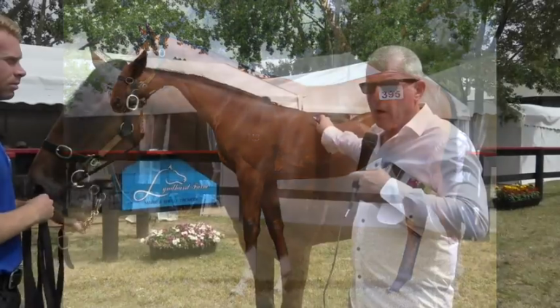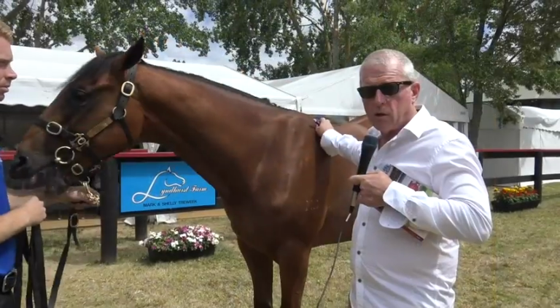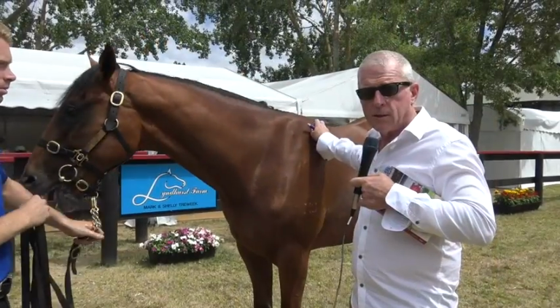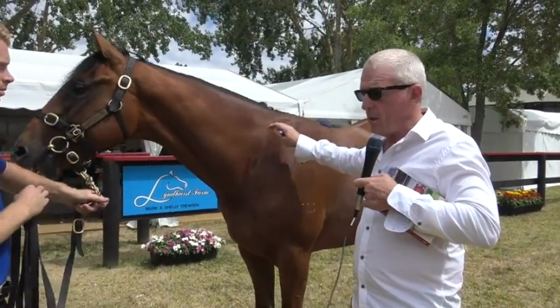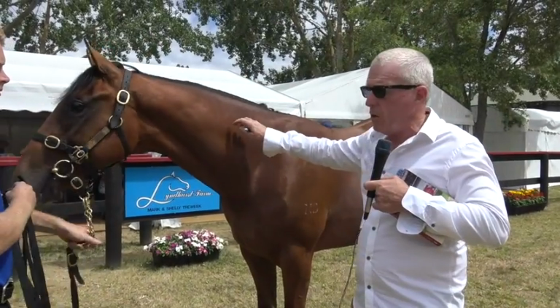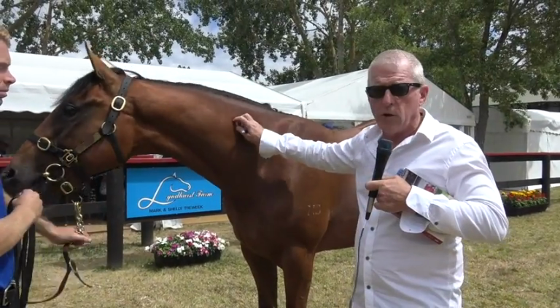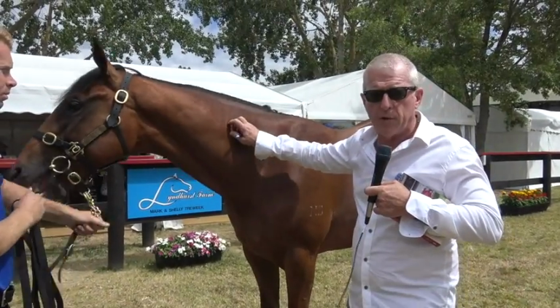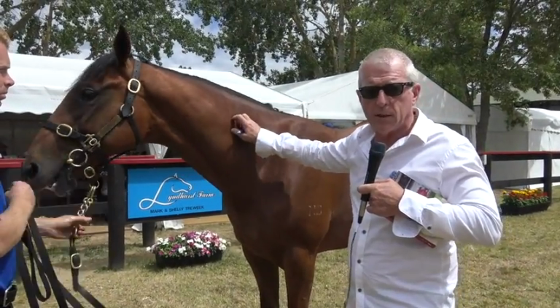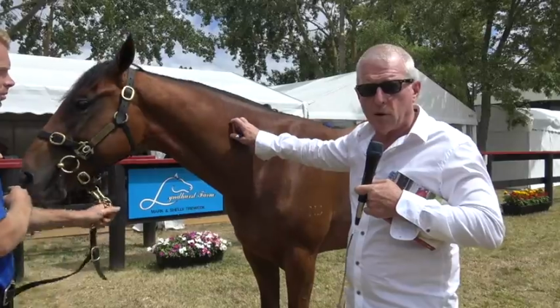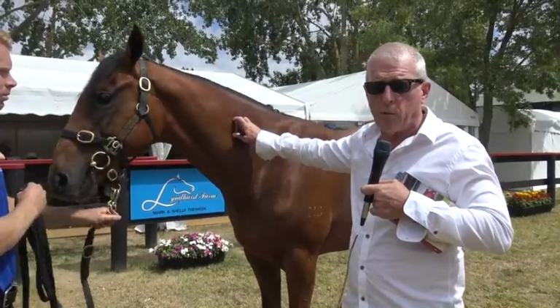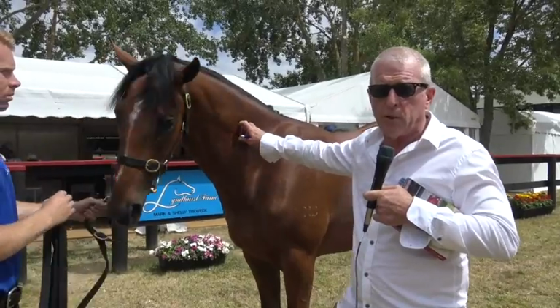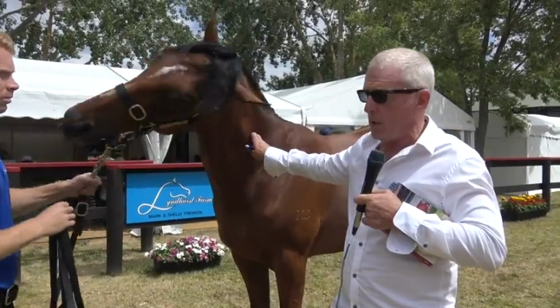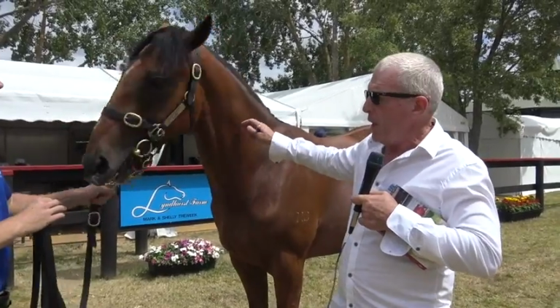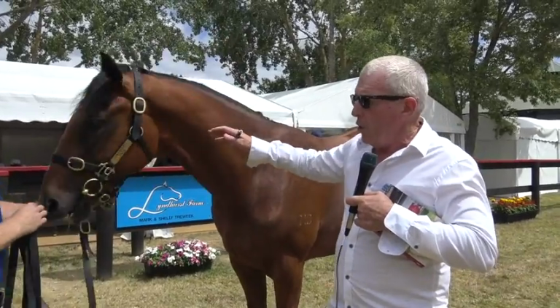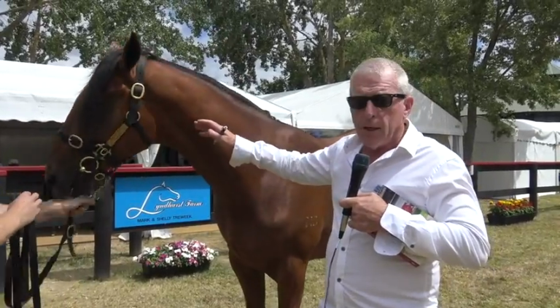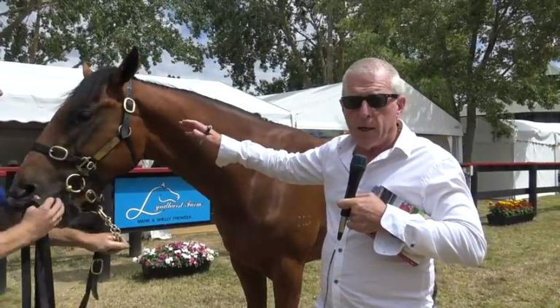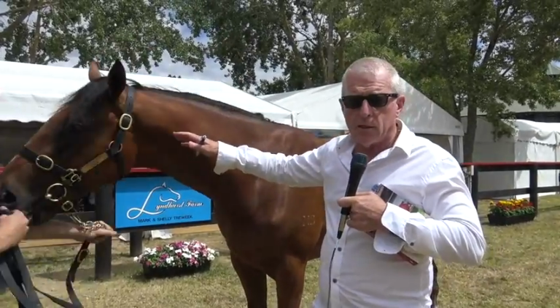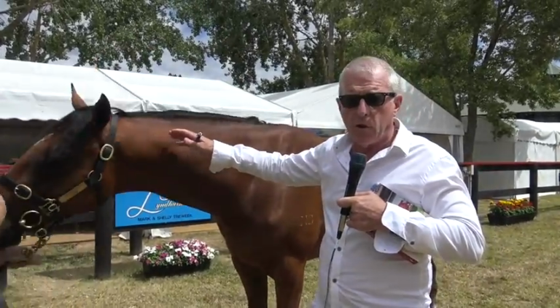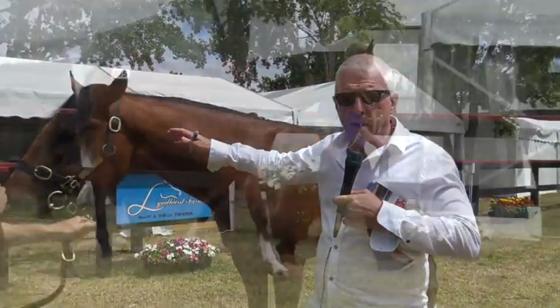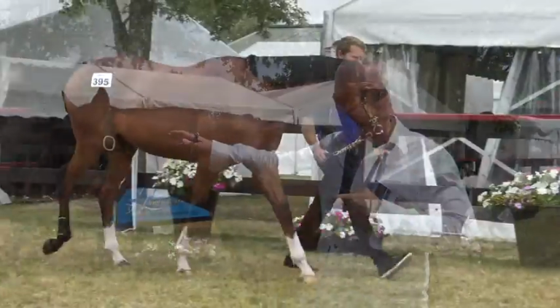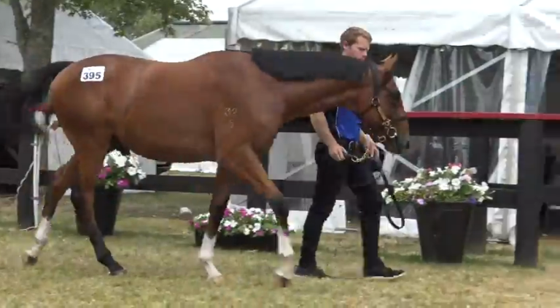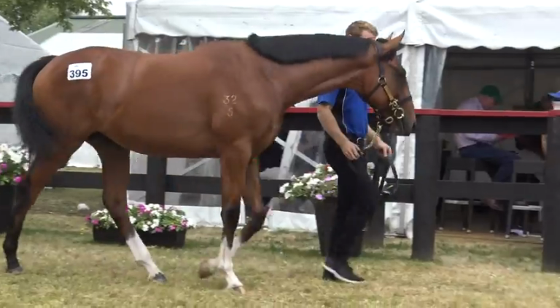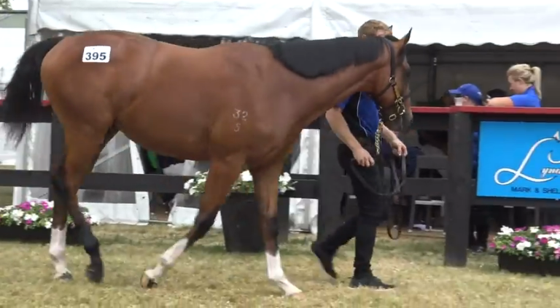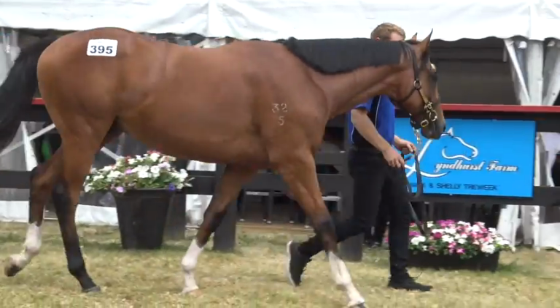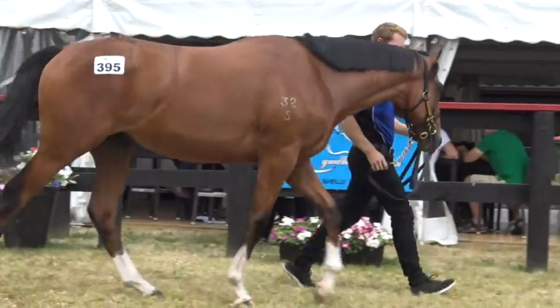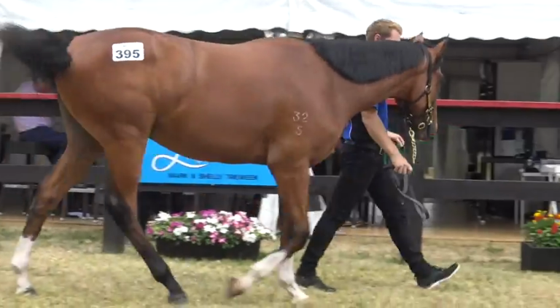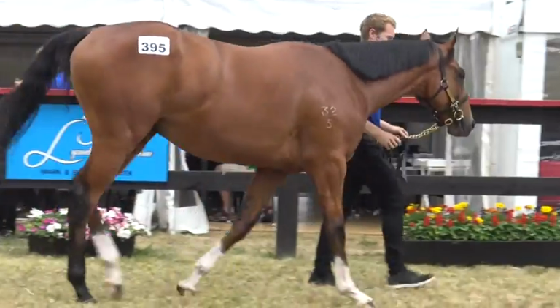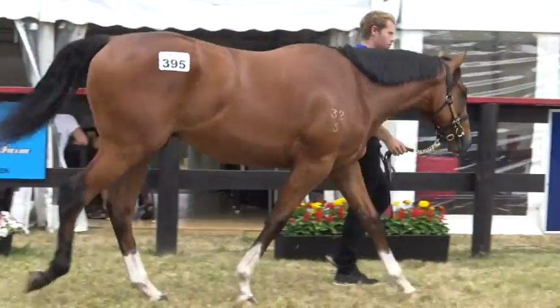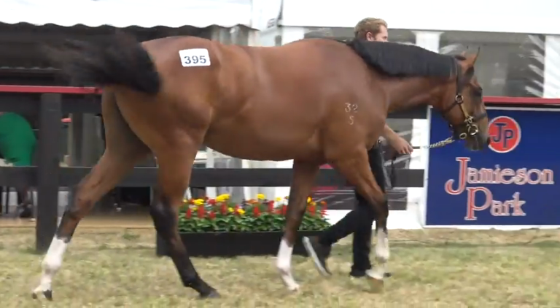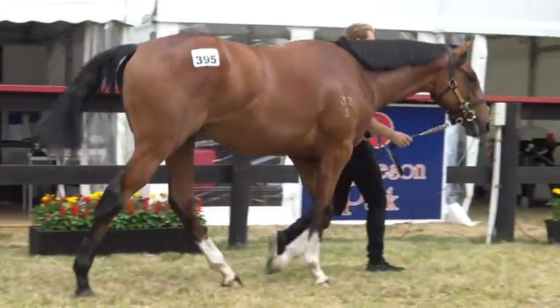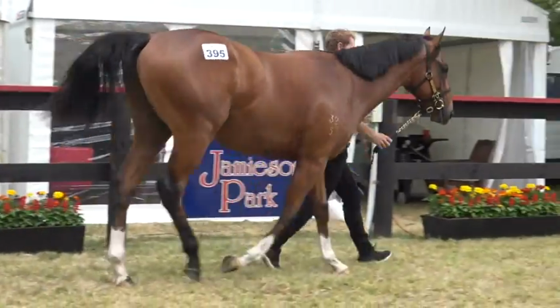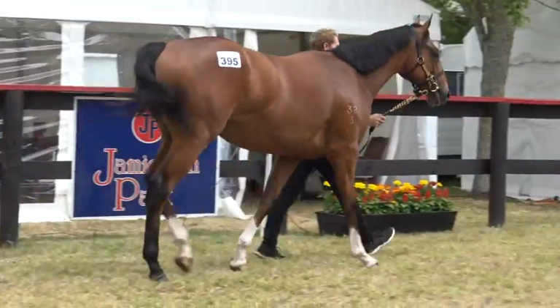Oh hi guys, this is Lot 395 here. It's the Tavistock Colt we bought from Lindhurst. Look, he's just a lovely Colt. We liked him from the start. He's a tough horse. He's a little bit different than some of these other Tavistocks.